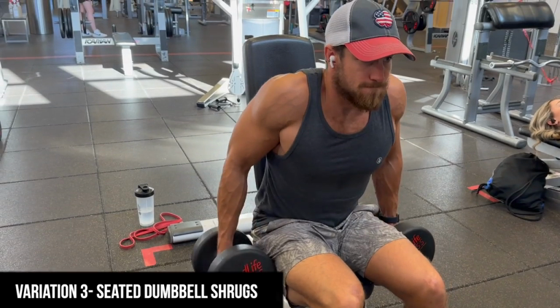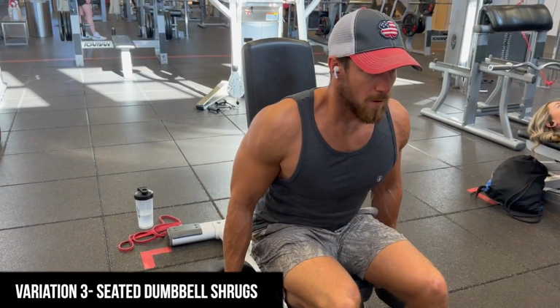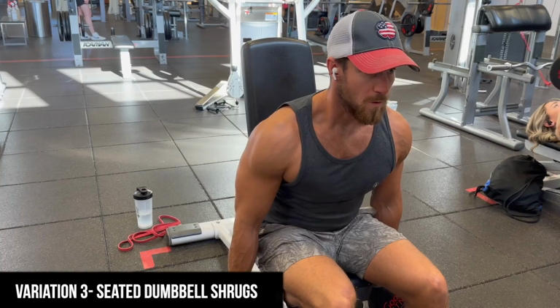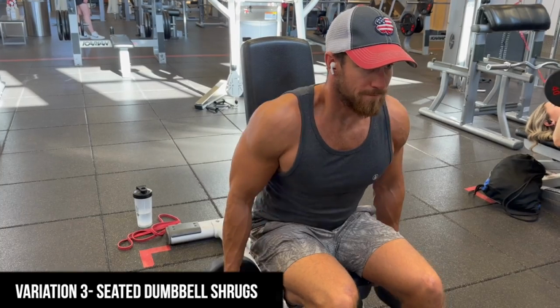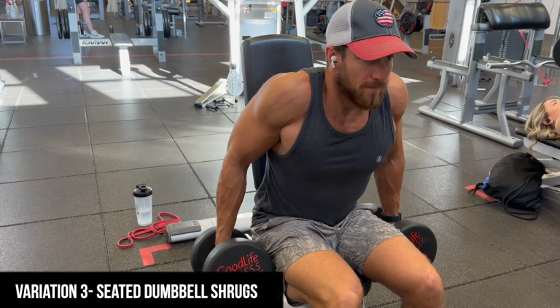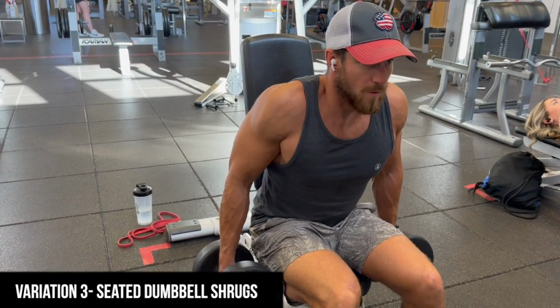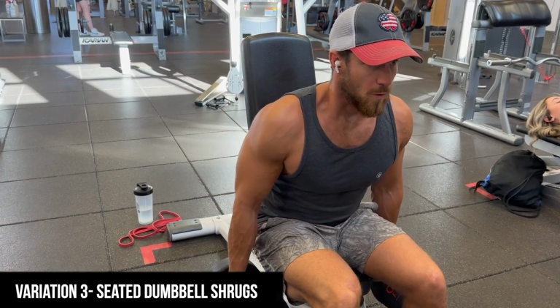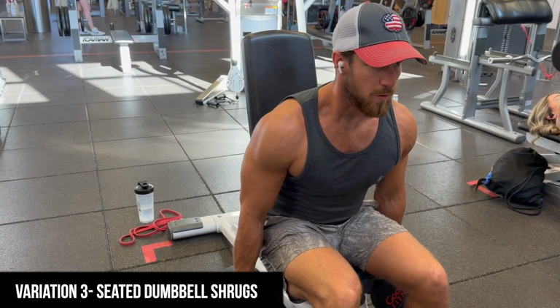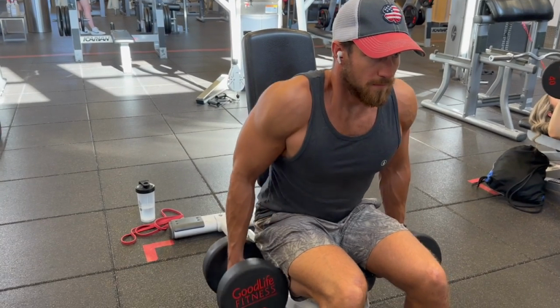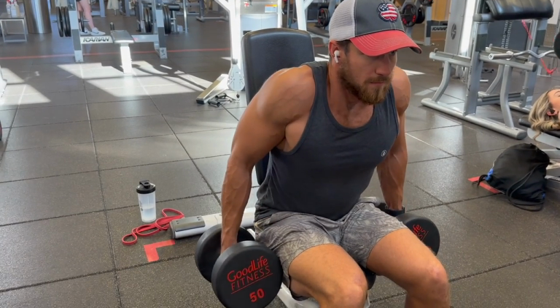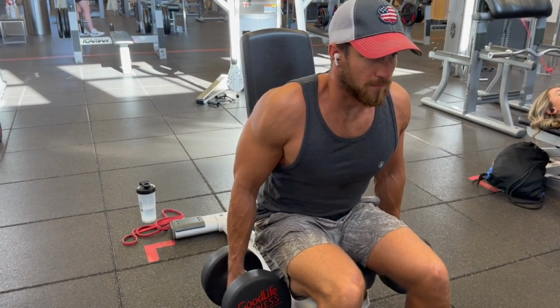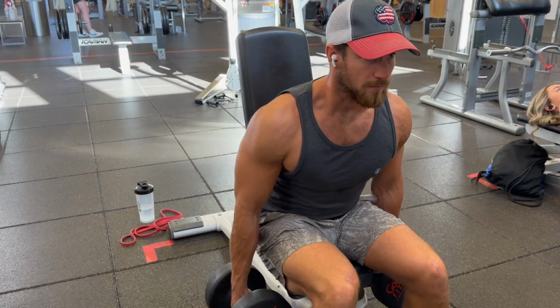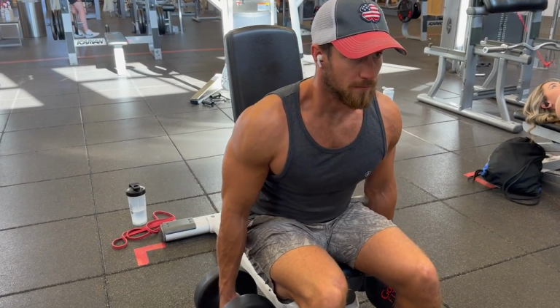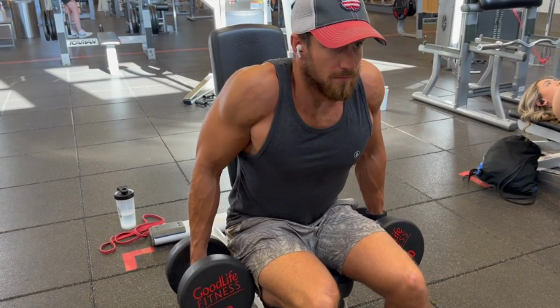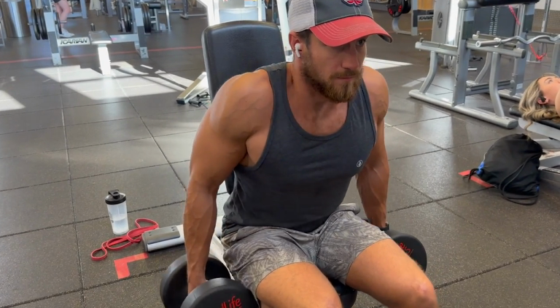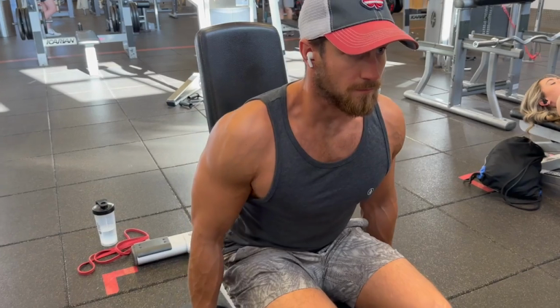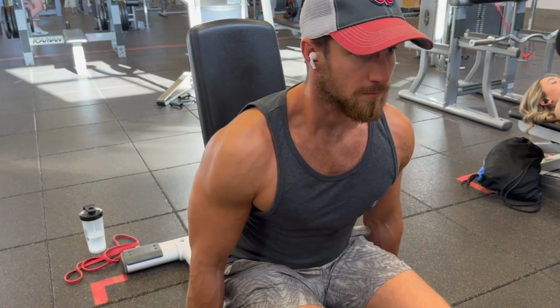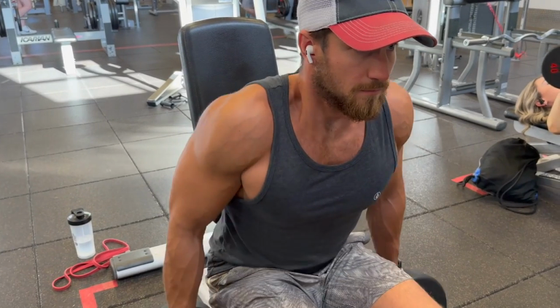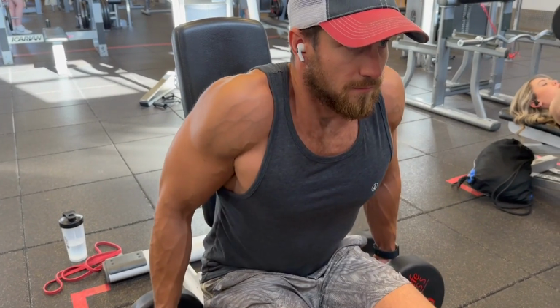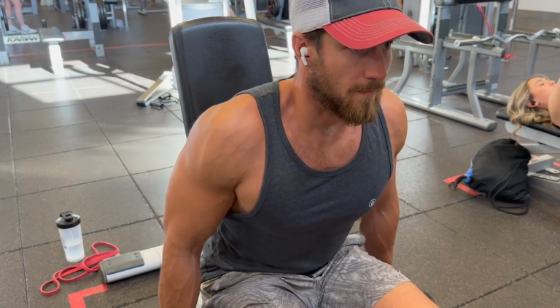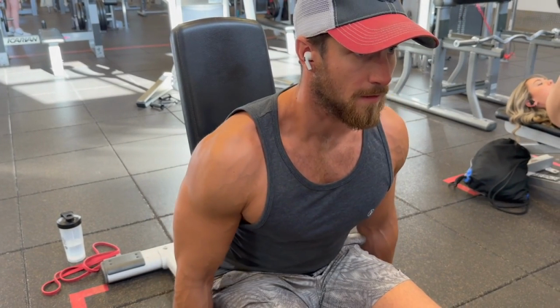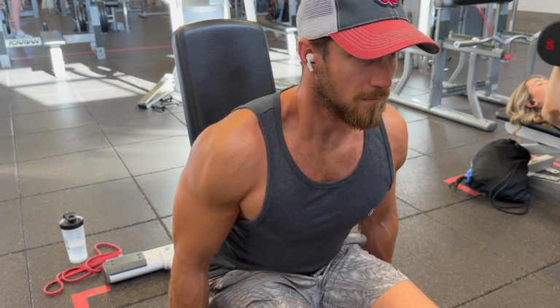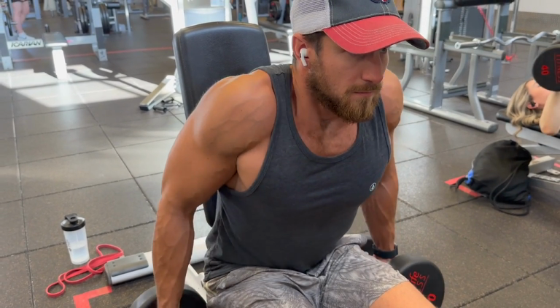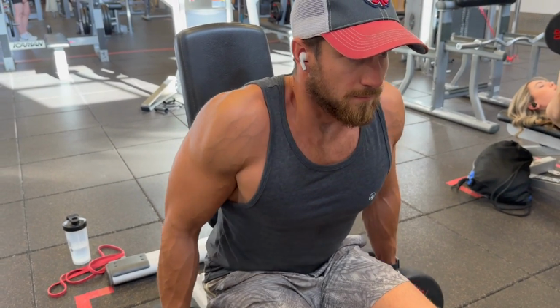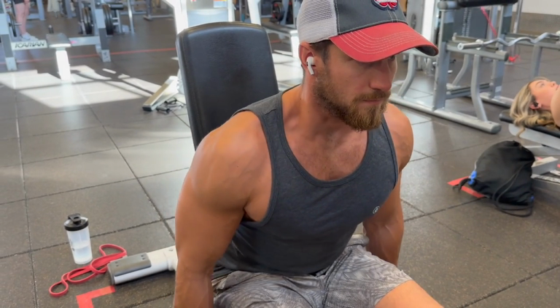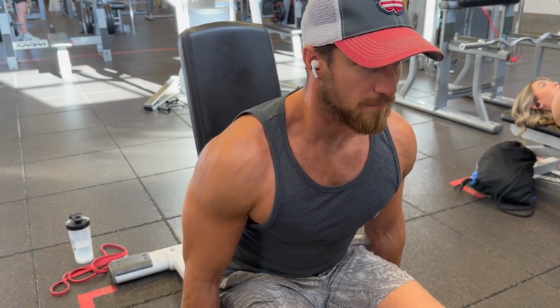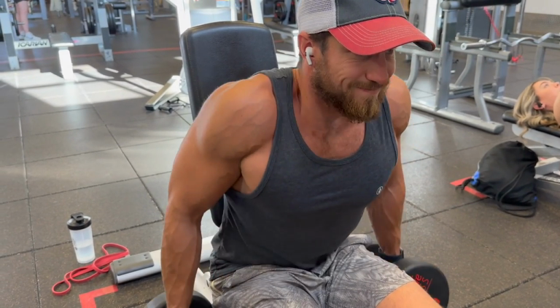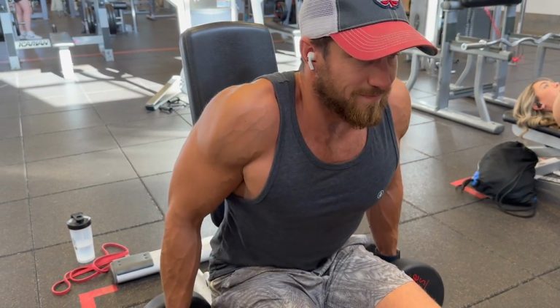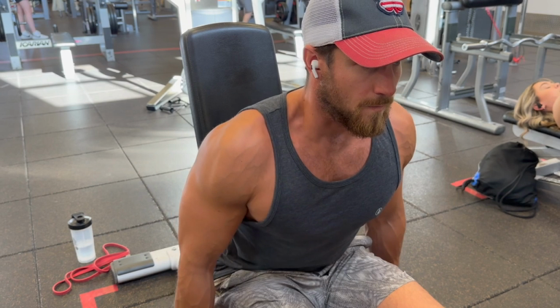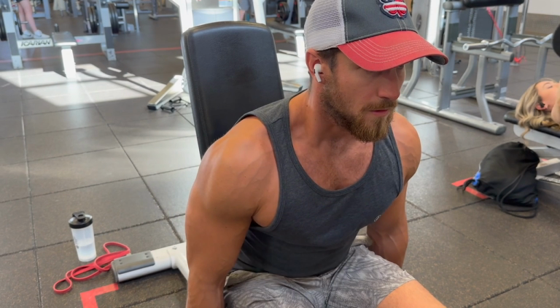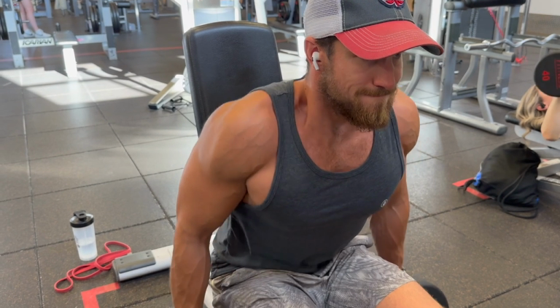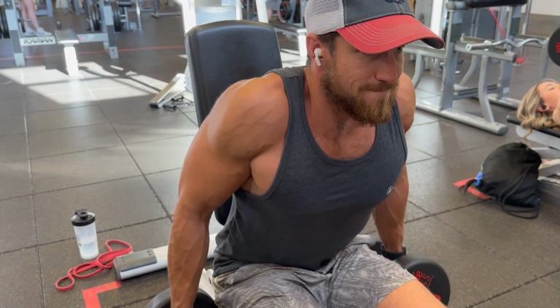Last but not least: seated dumbbell shrugs. I like to lean forward slightly — I find I get a better contraction that way. Get a nice squeeze at the top and great control. Another amazing variation. These are all absolutely incredible and I highly recommend you try them out.